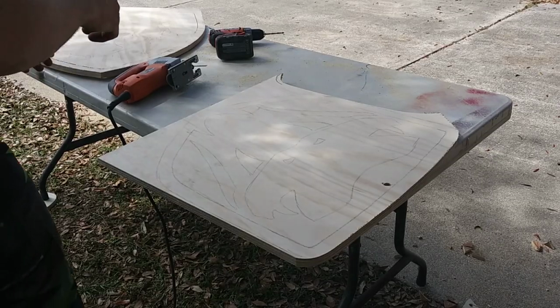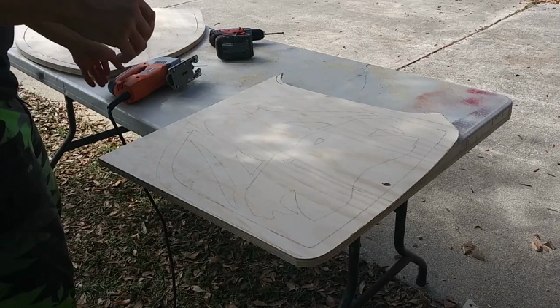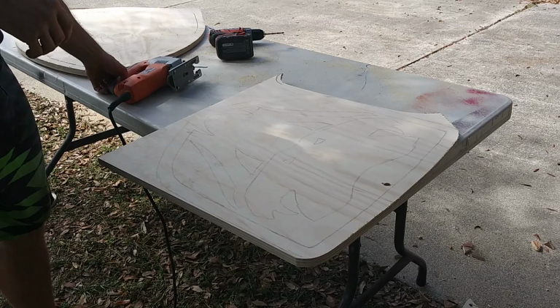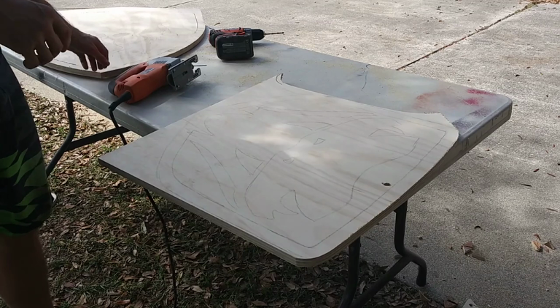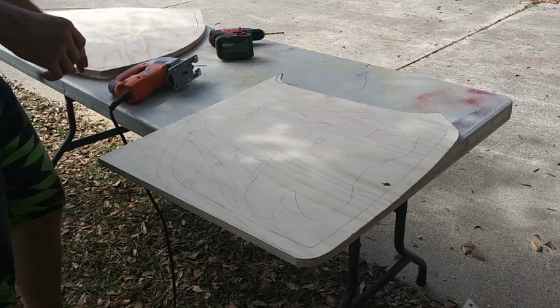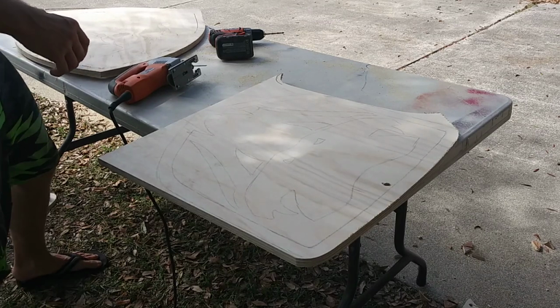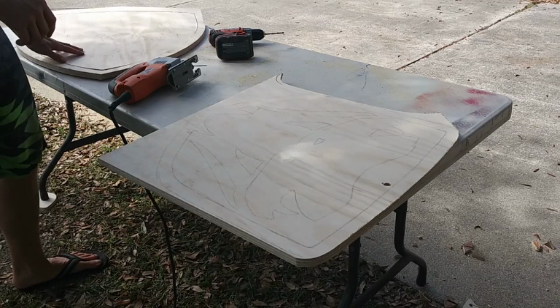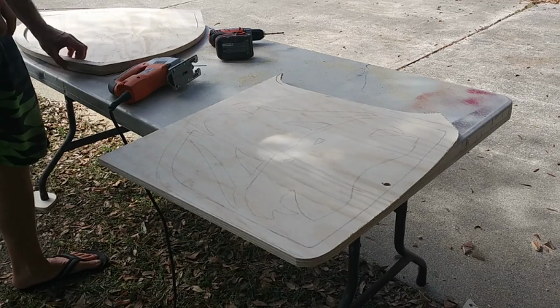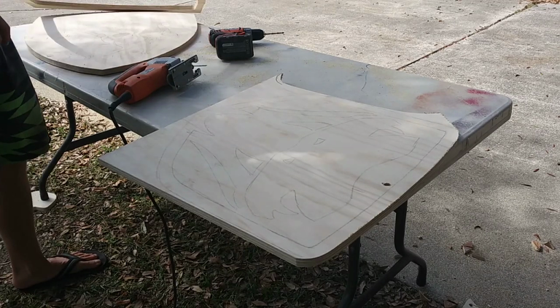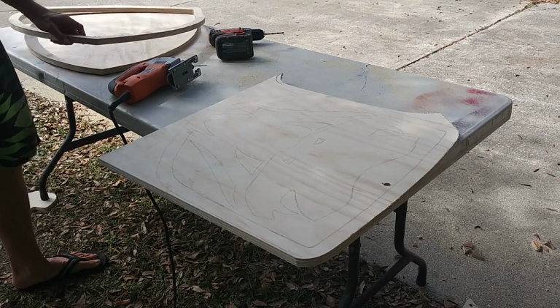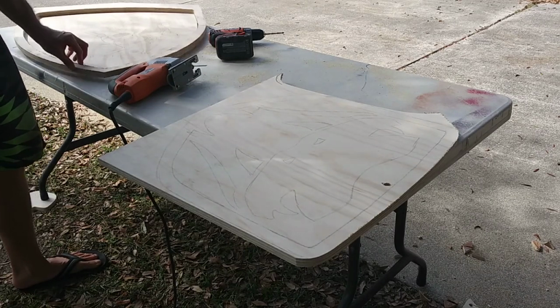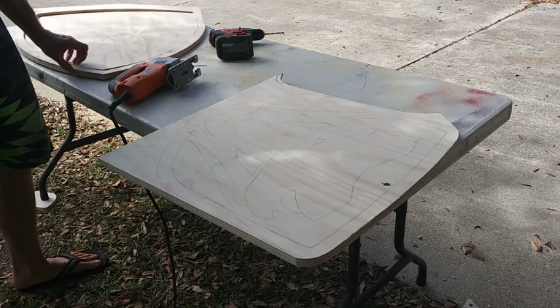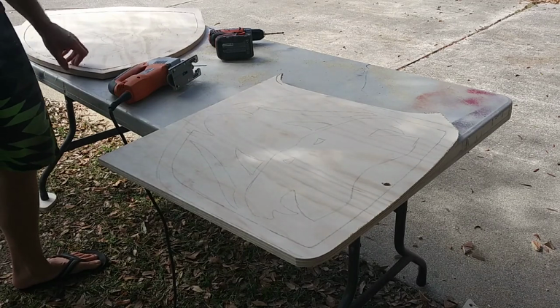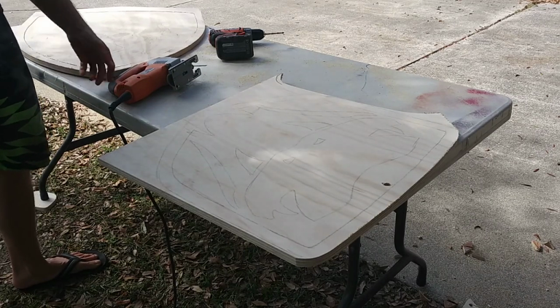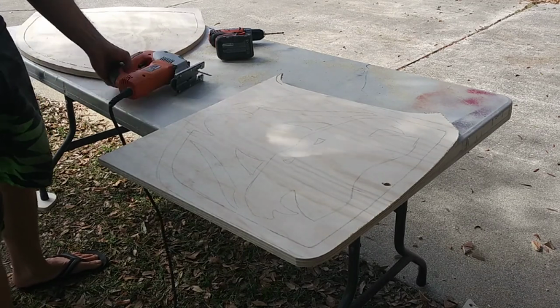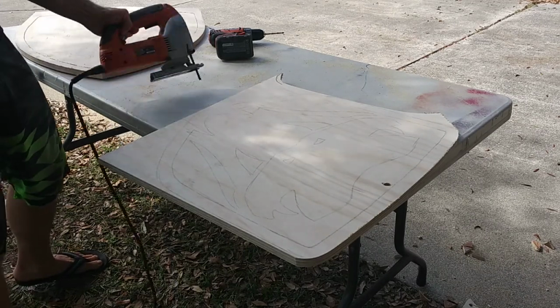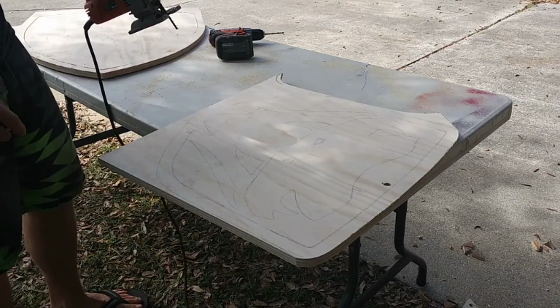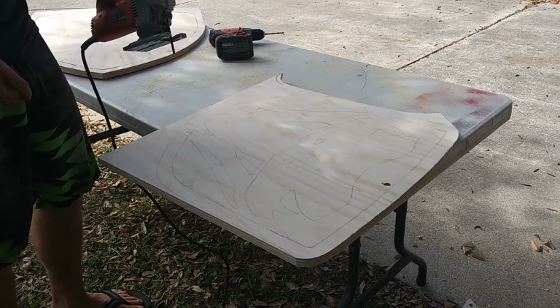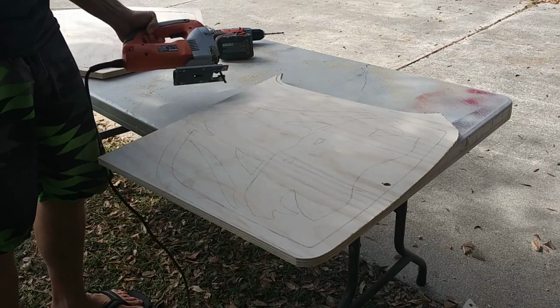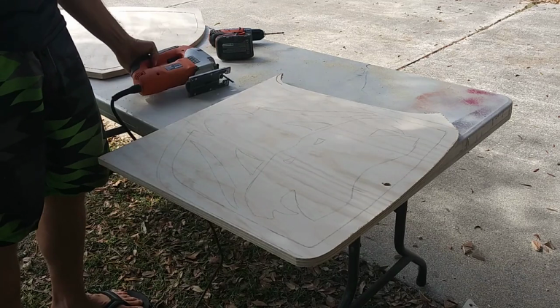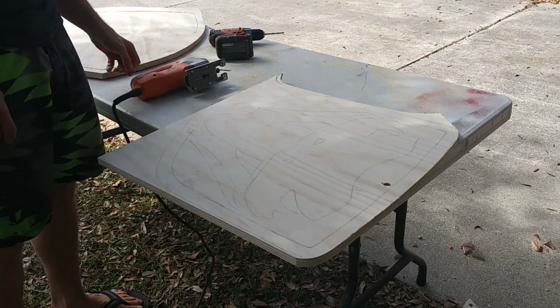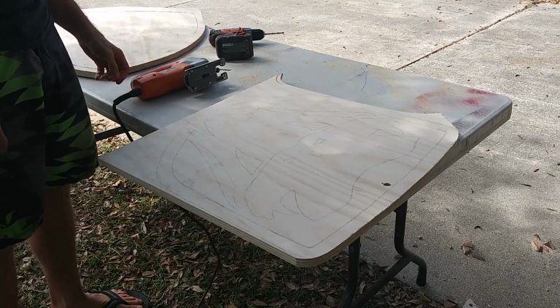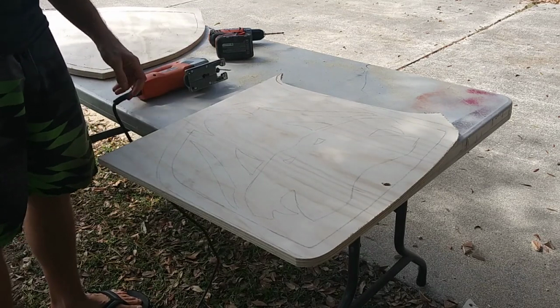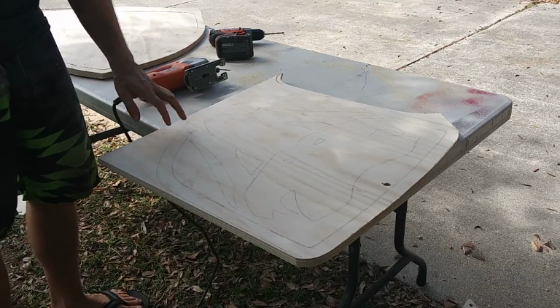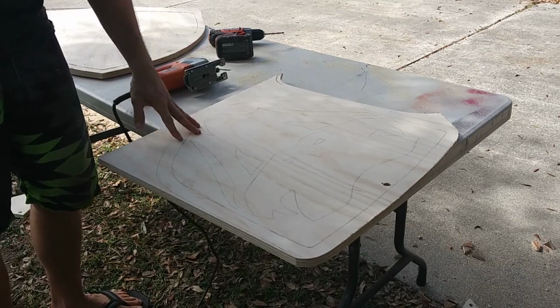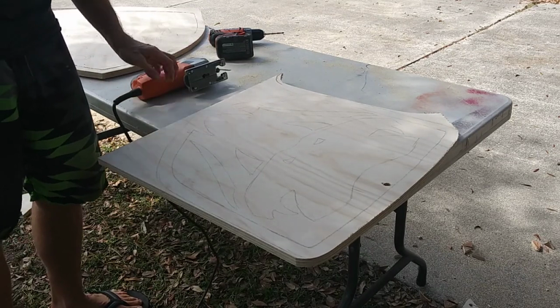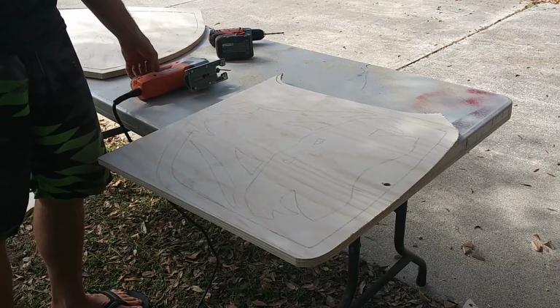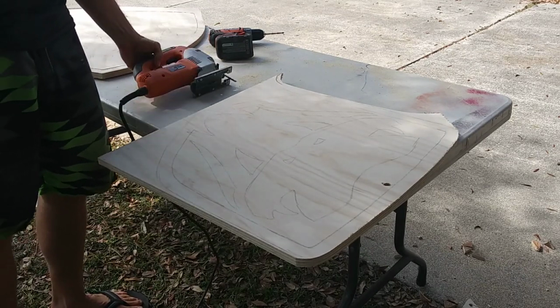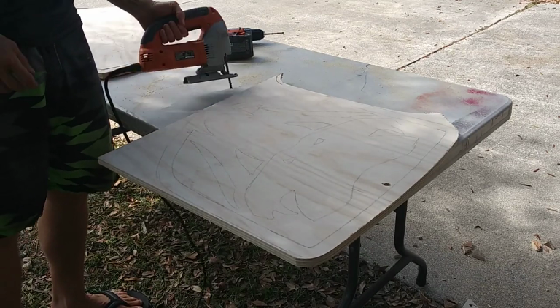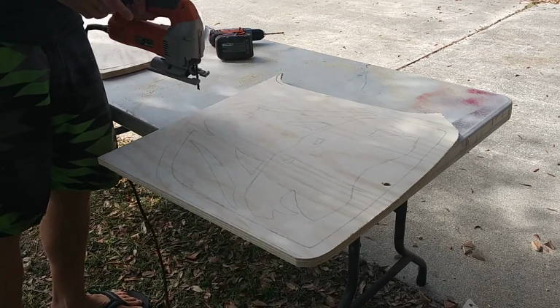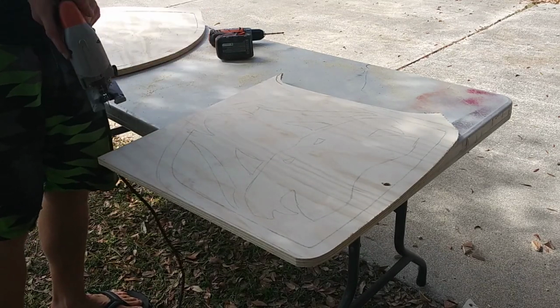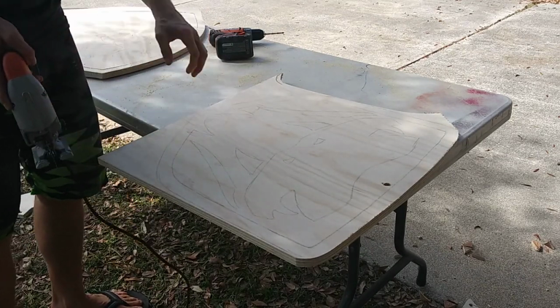So I just cut out that Ferrari, got the main shield off, but I'm still on this big blade before I switch to something smaller, so I'm gonna do the outline of this Viper here.